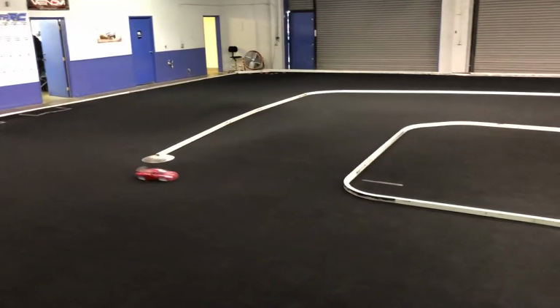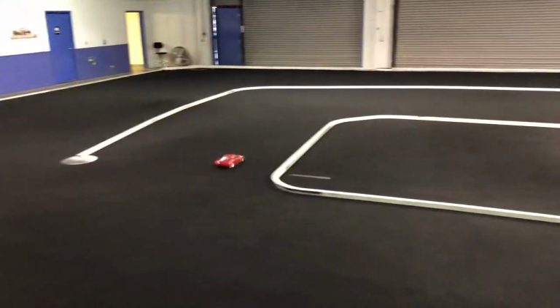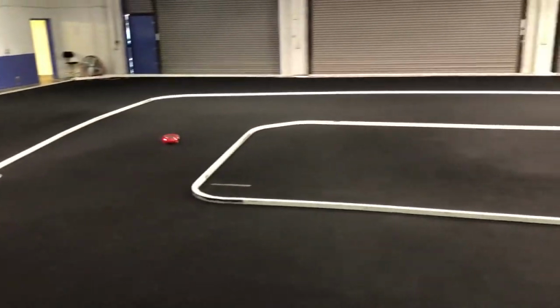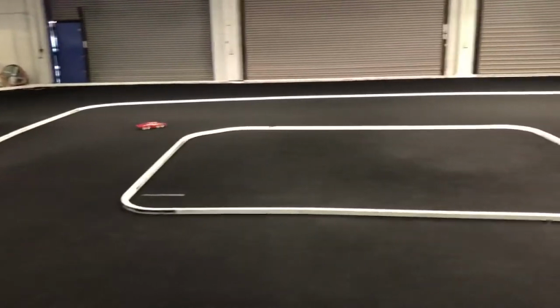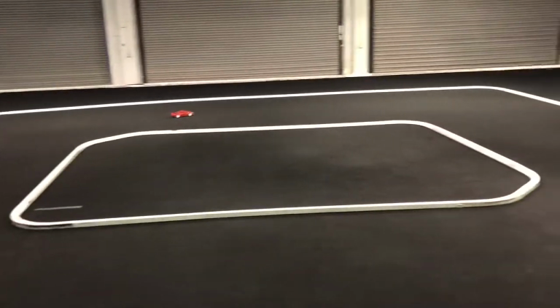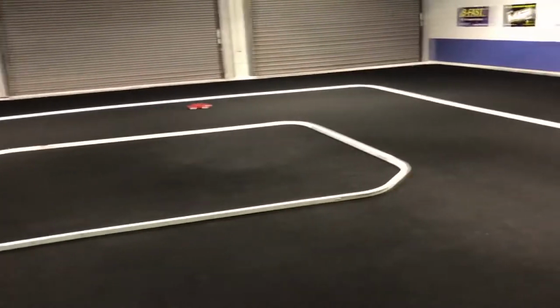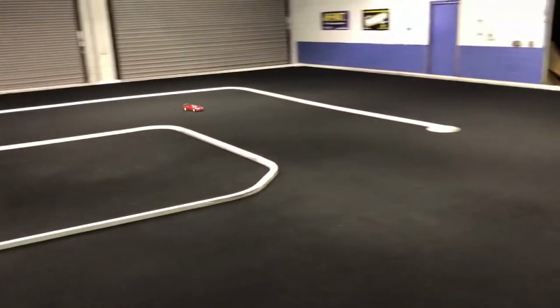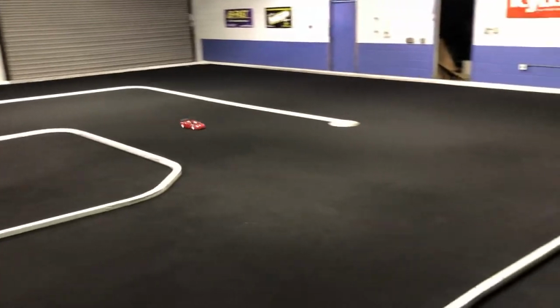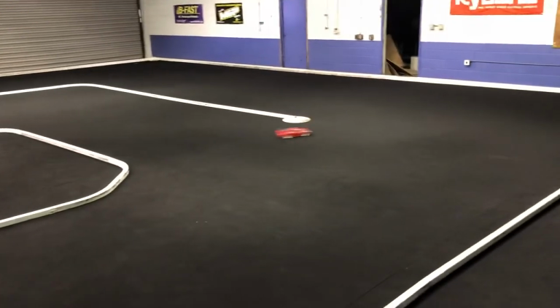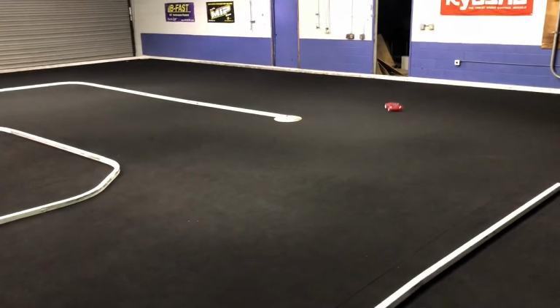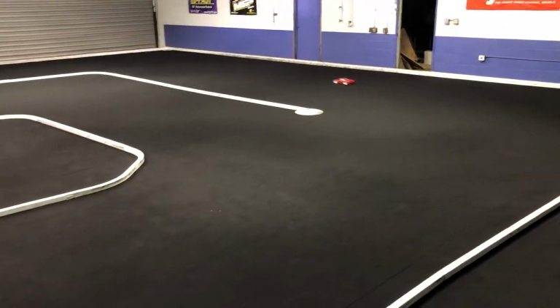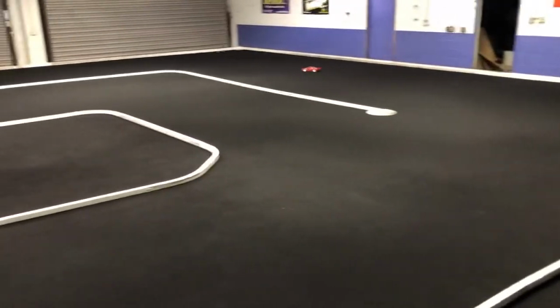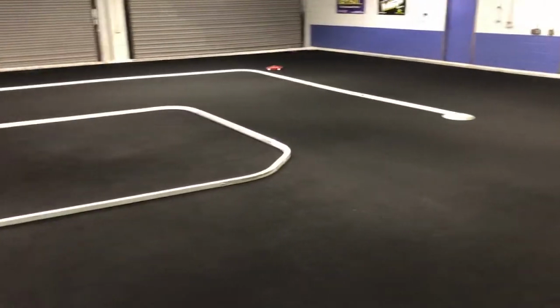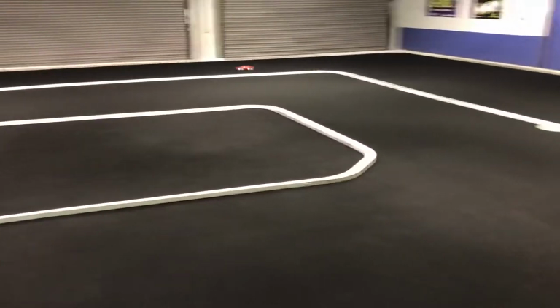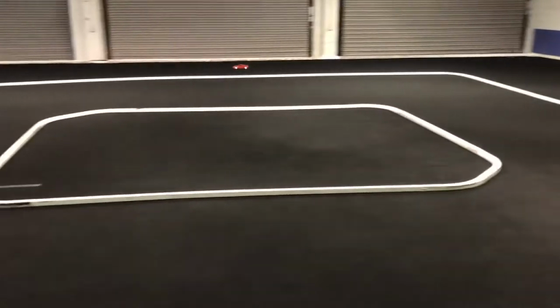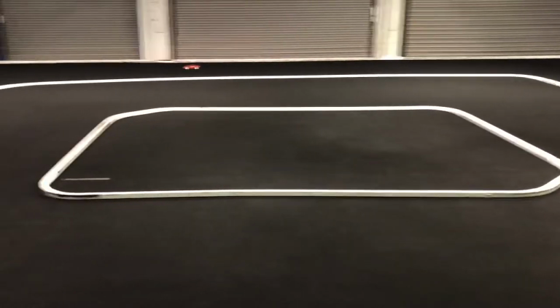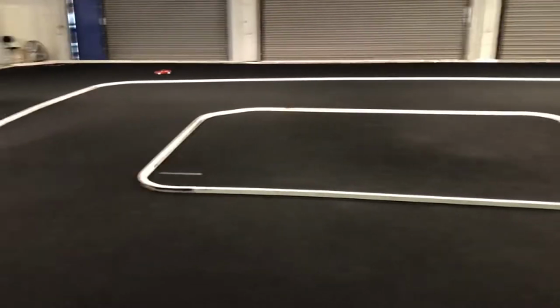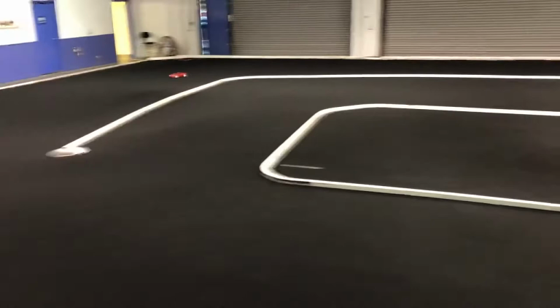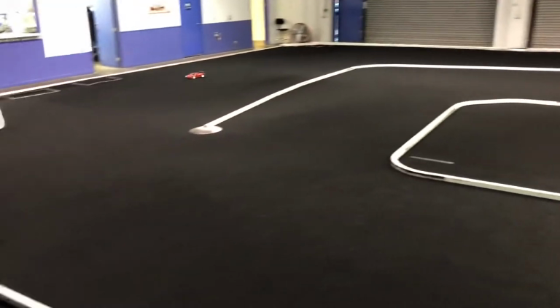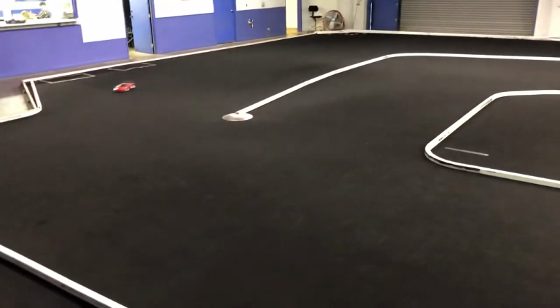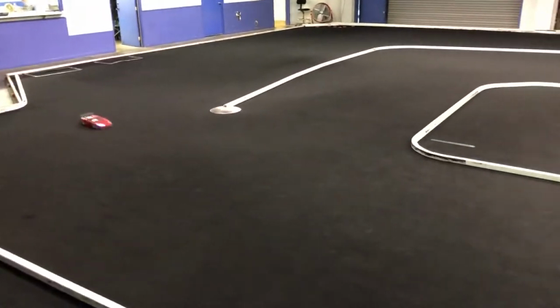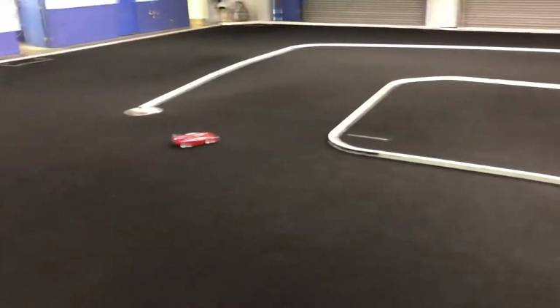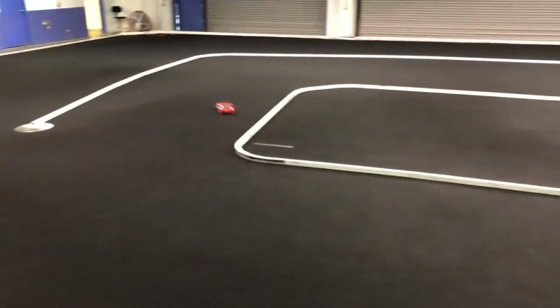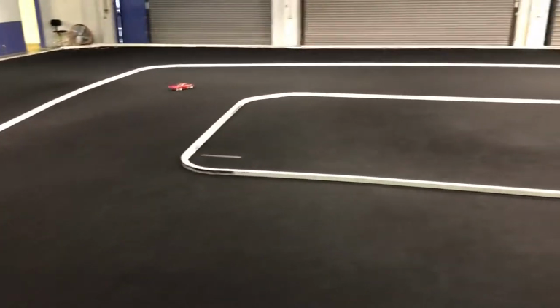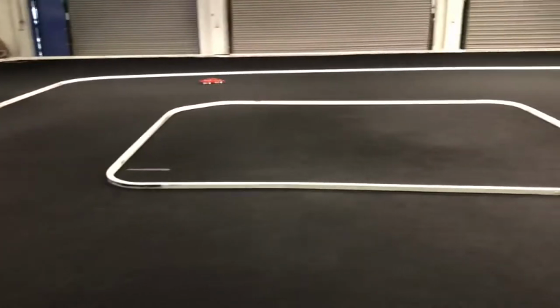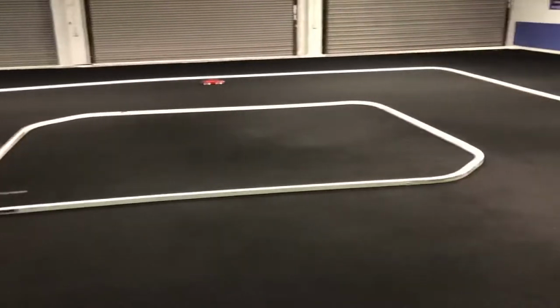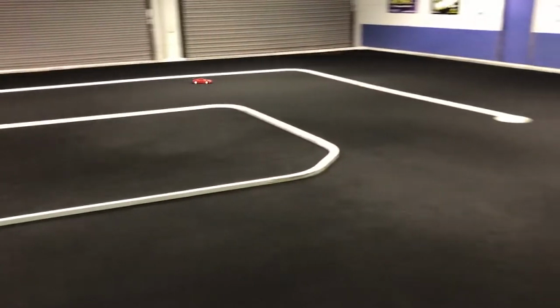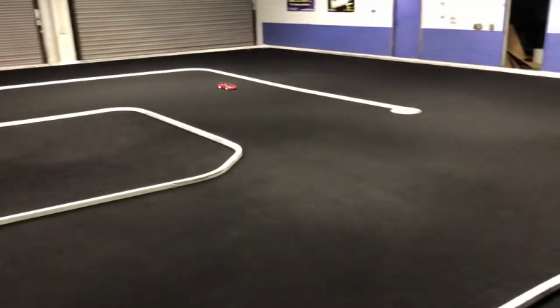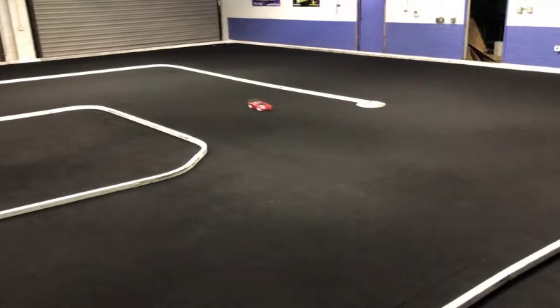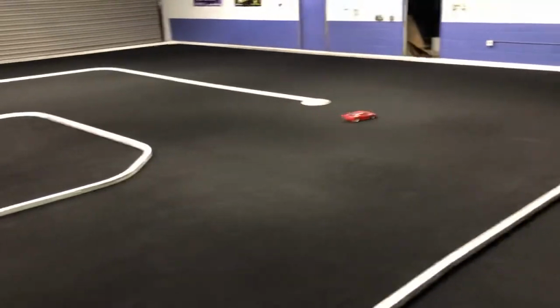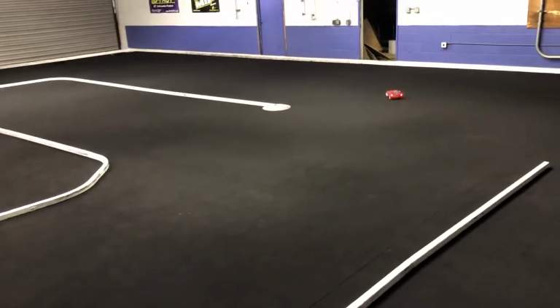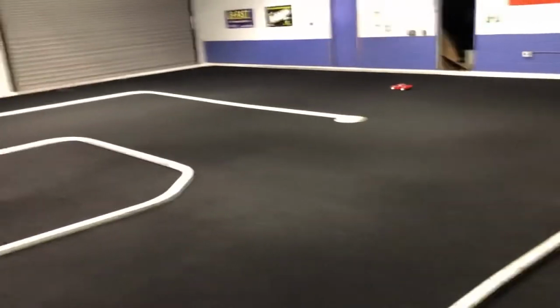I'll probably just stick with brushed when it comes to racing on the track, because my LFA has the brushless setup, and even at the training mode I currently have it set to, it still wants to spin out.